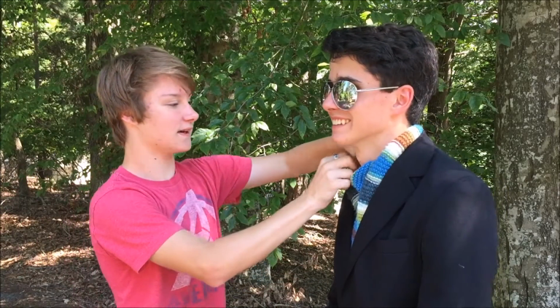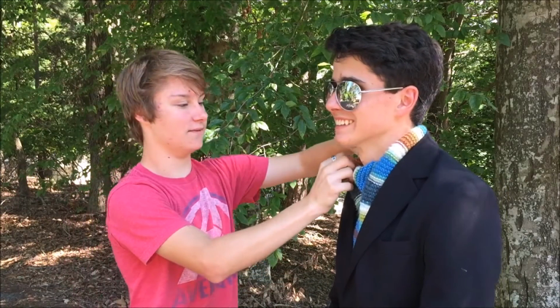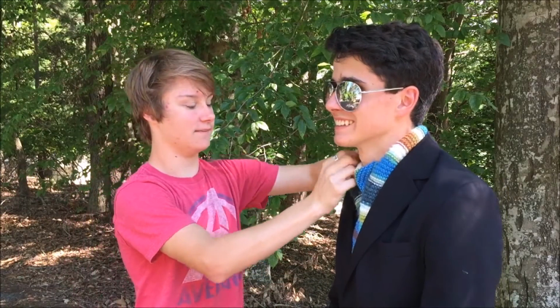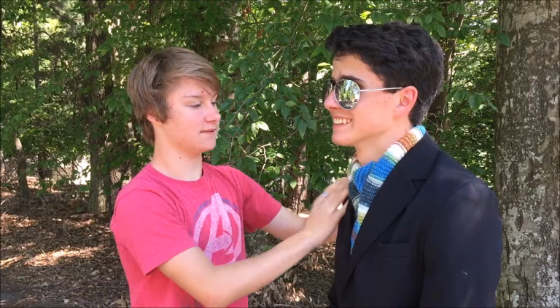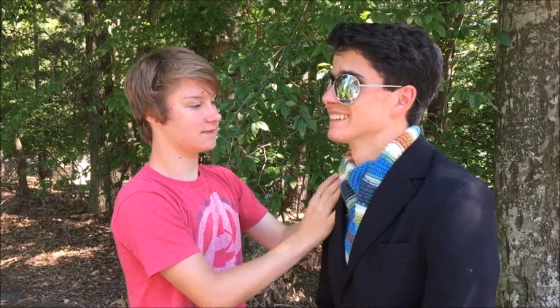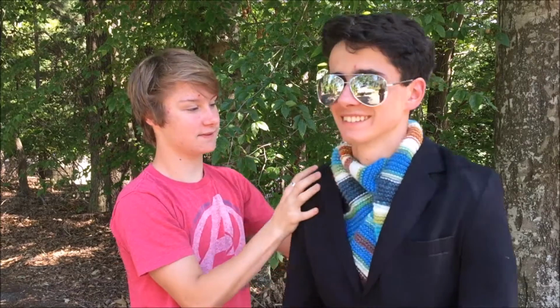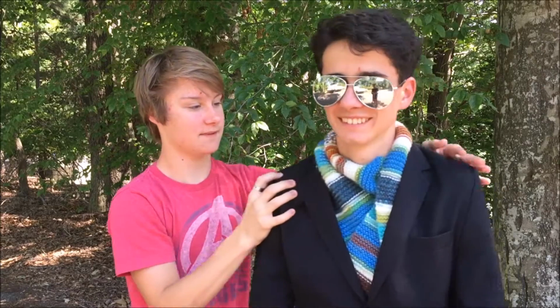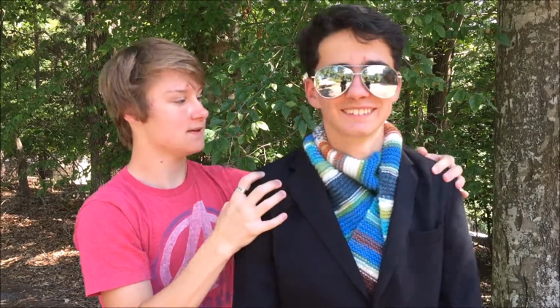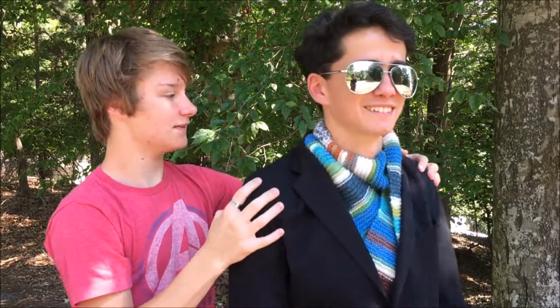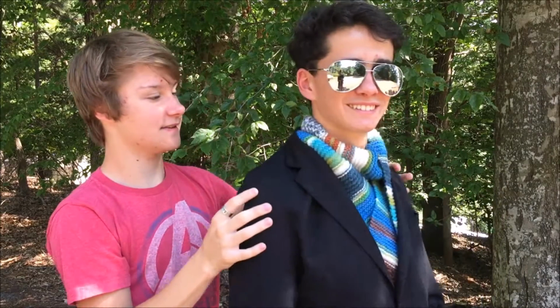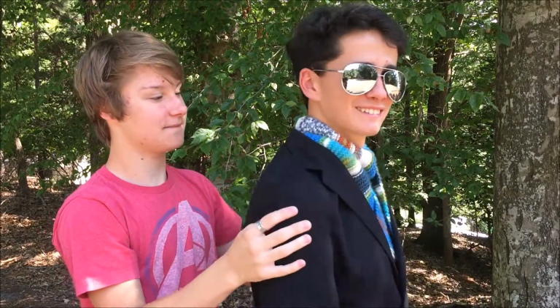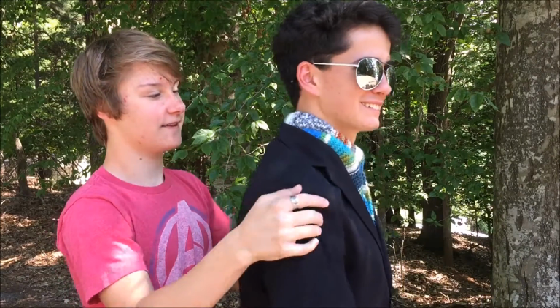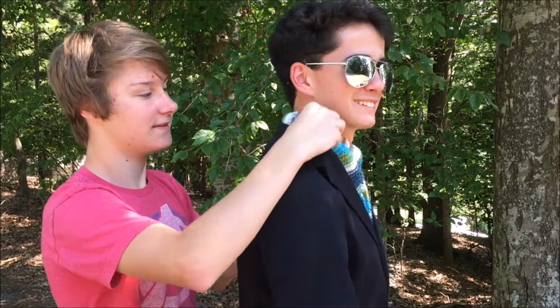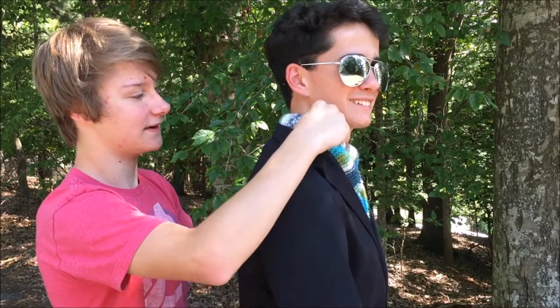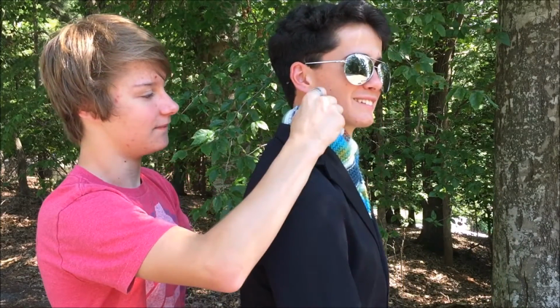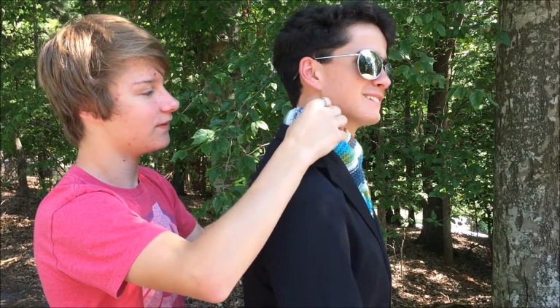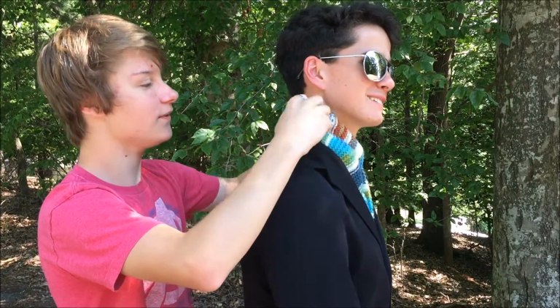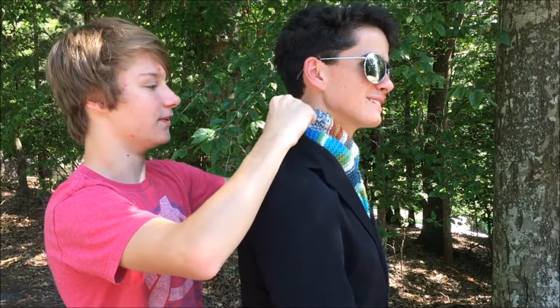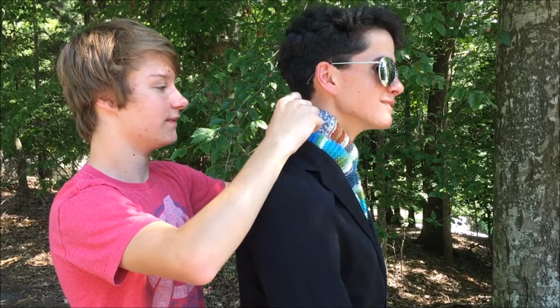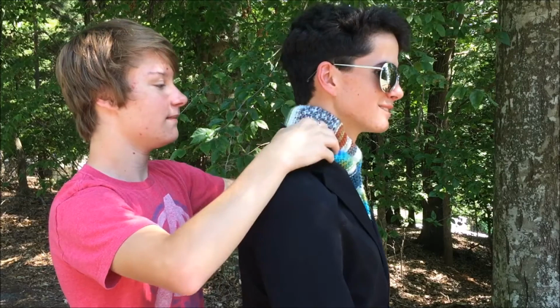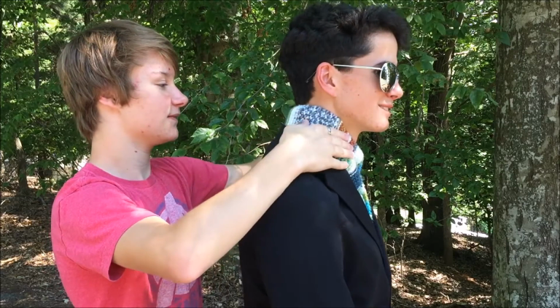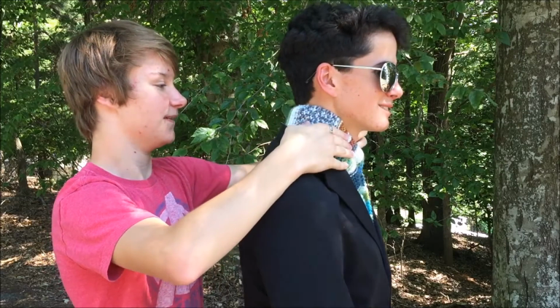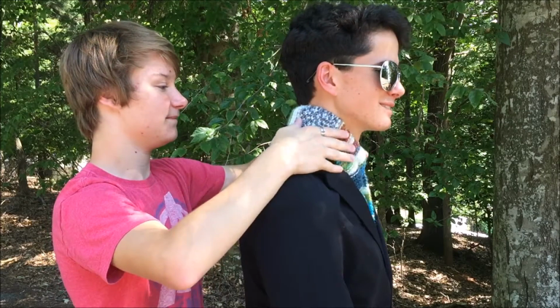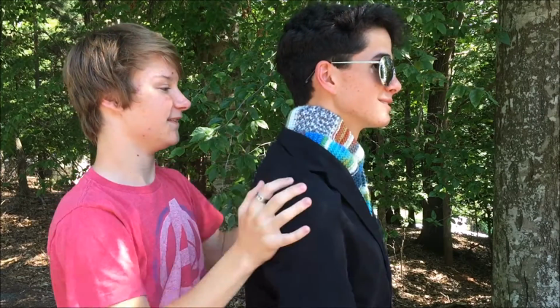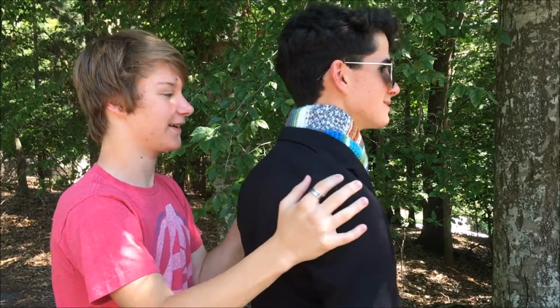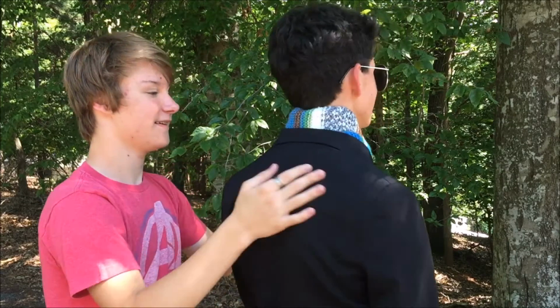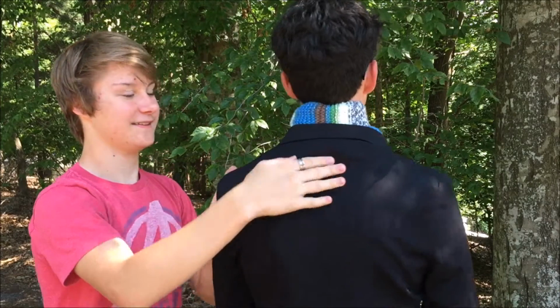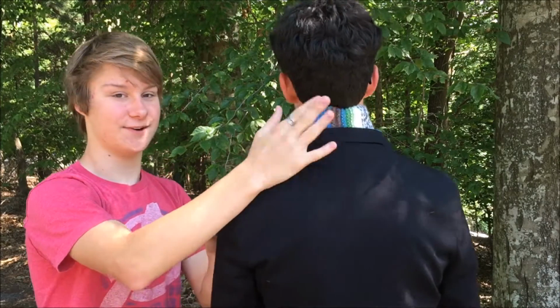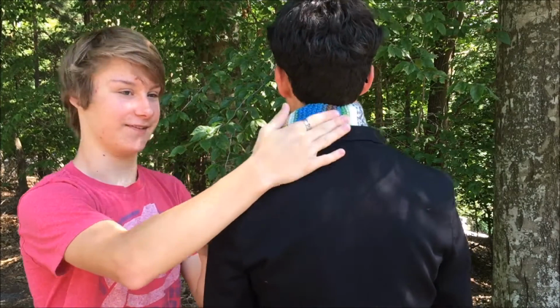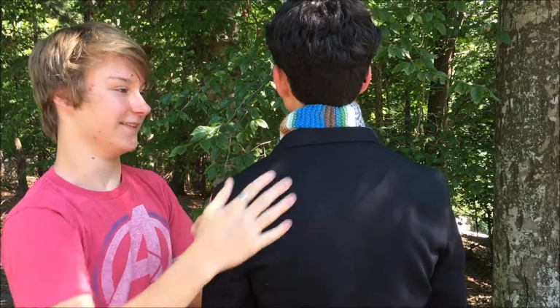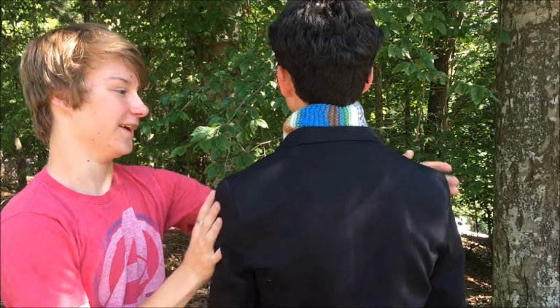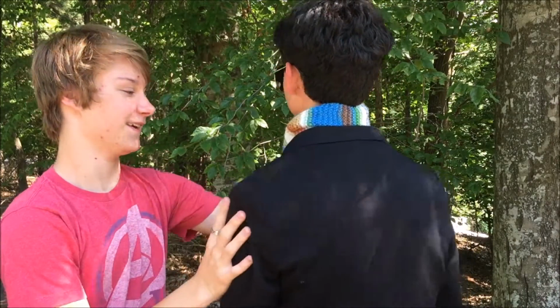You just gotta pull it up a little bit, make sure it's — that's the trademark look right there on the back.